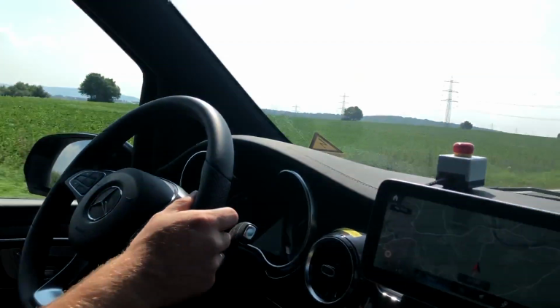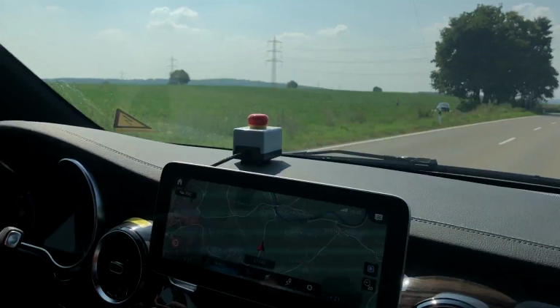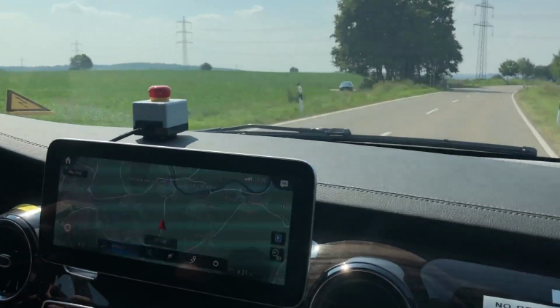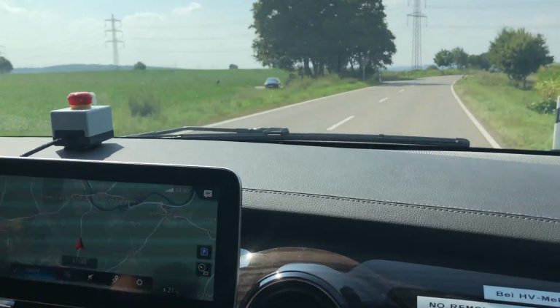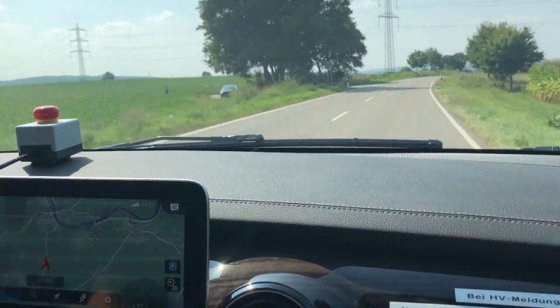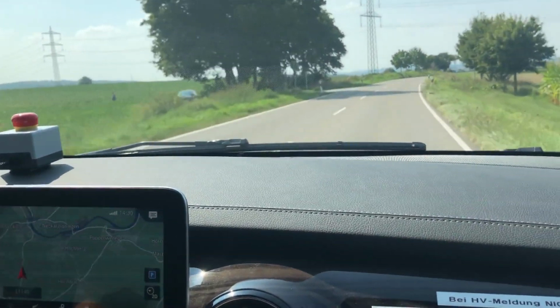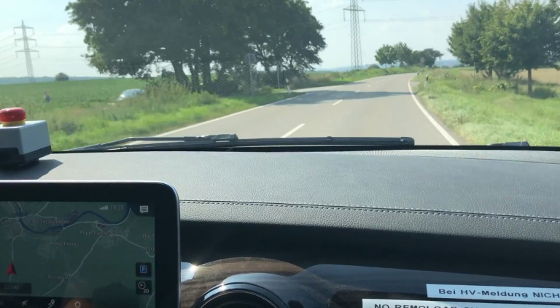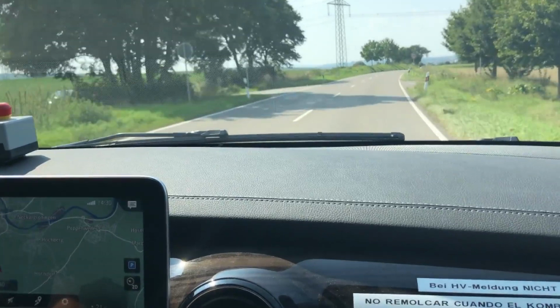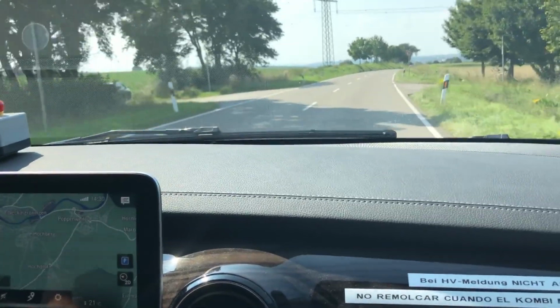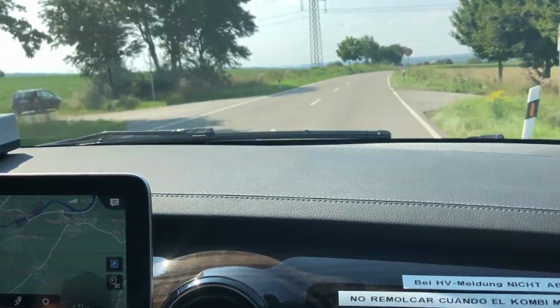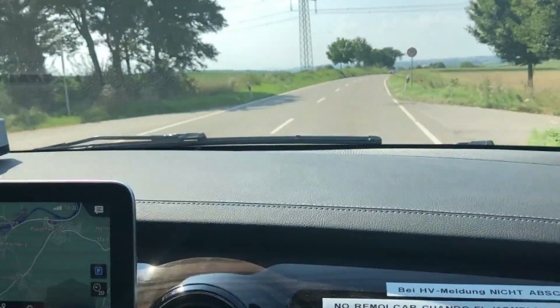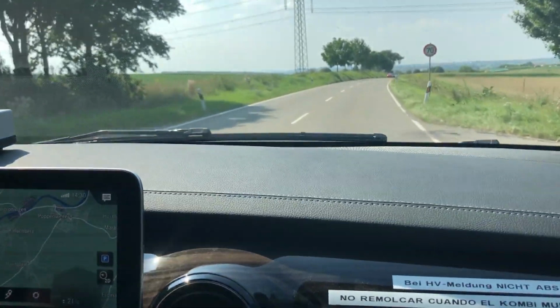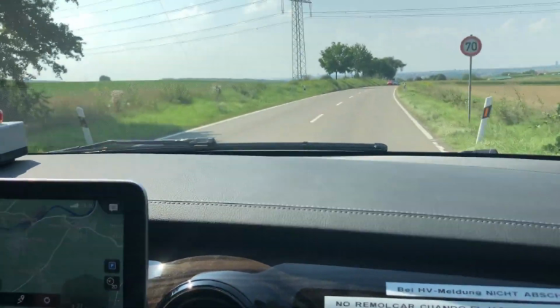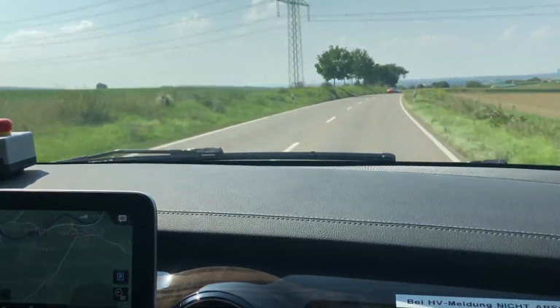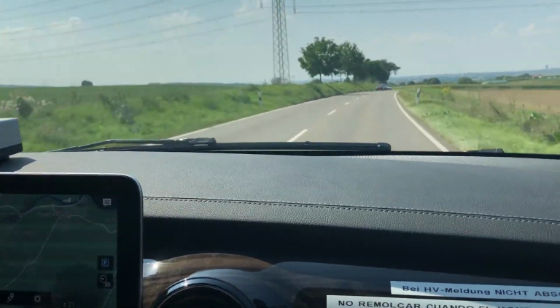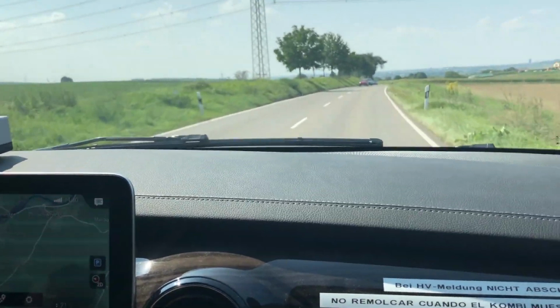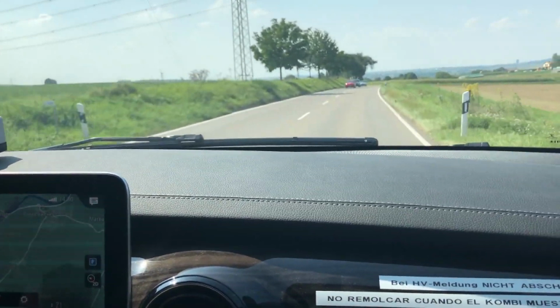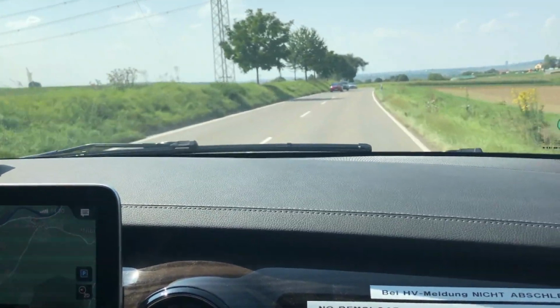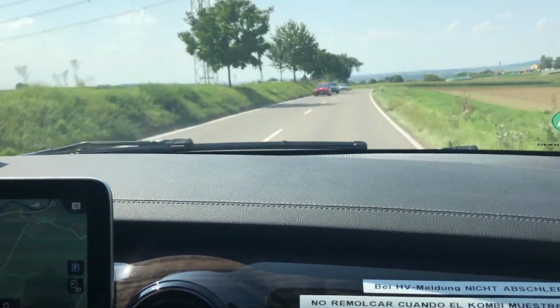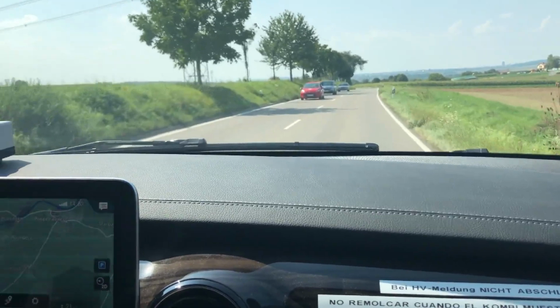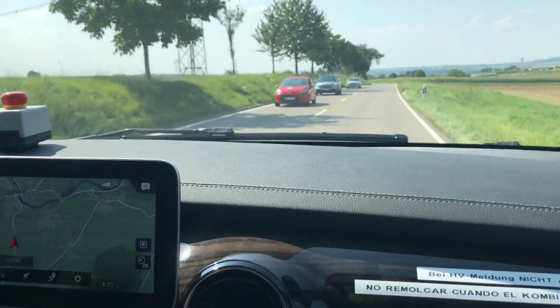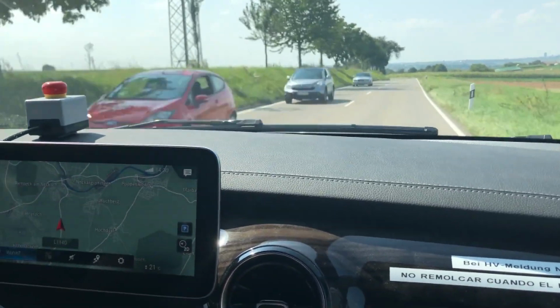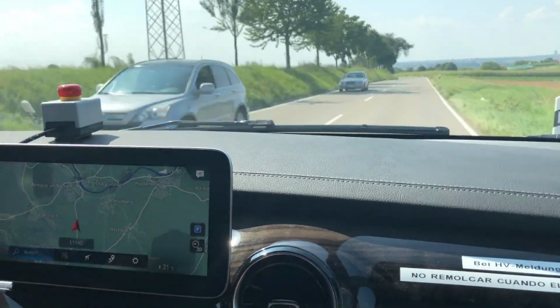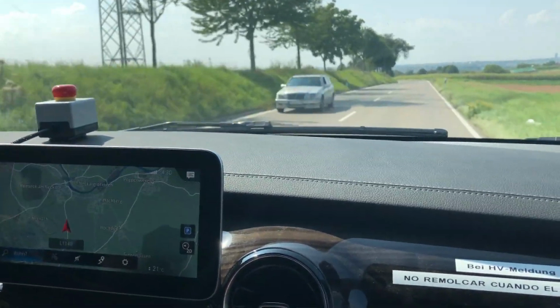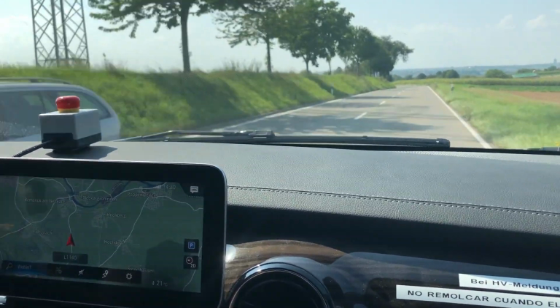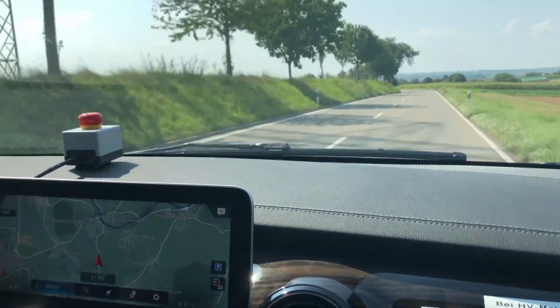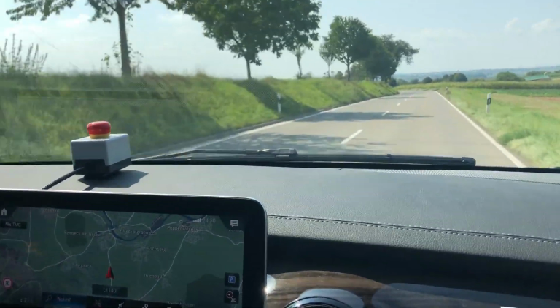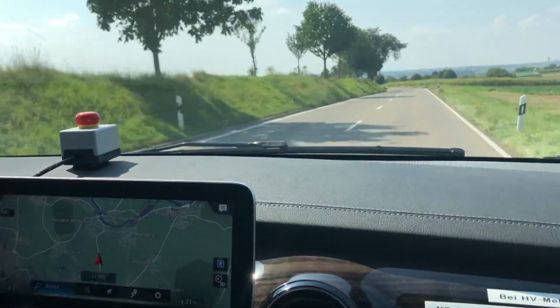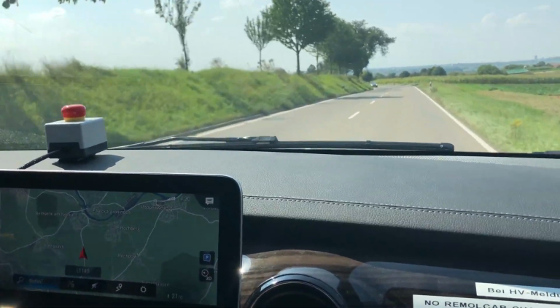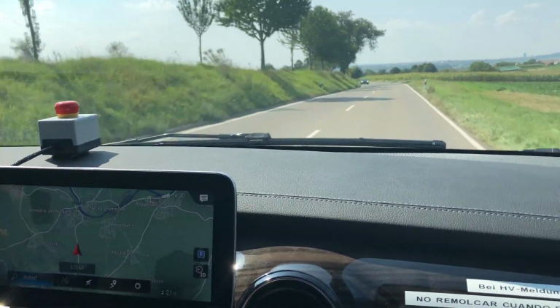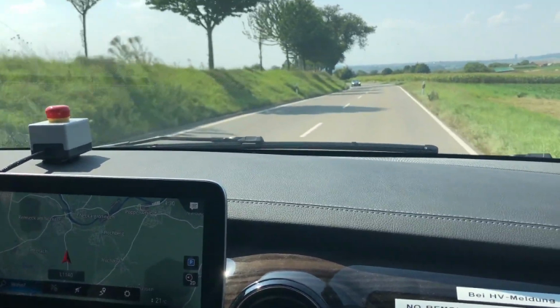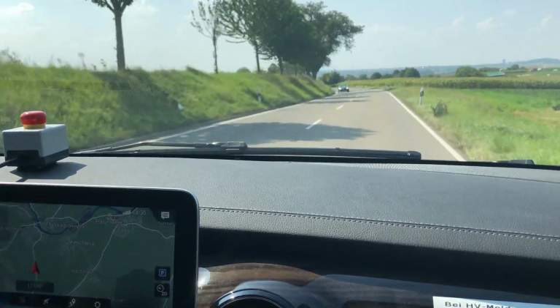Some other specs for this vehicle: it's got 110 kilowatt charging, CCS combo, and the charging port is at the front corner of the vehicle.